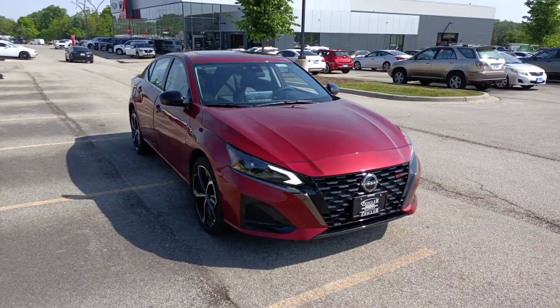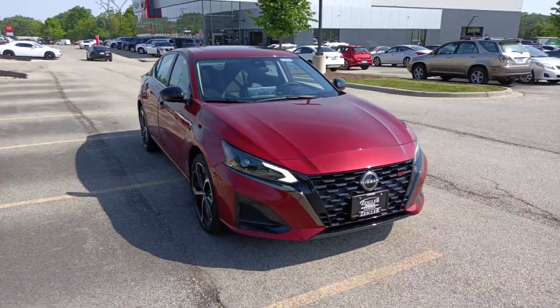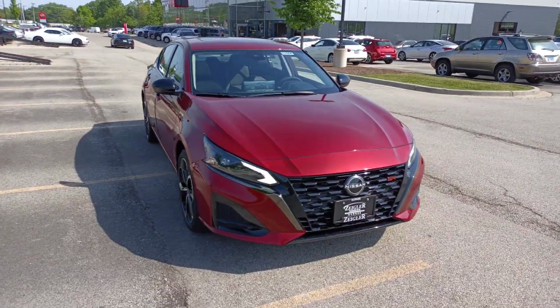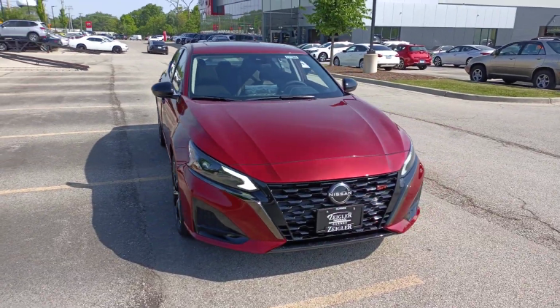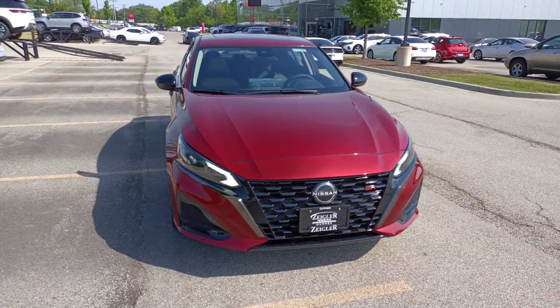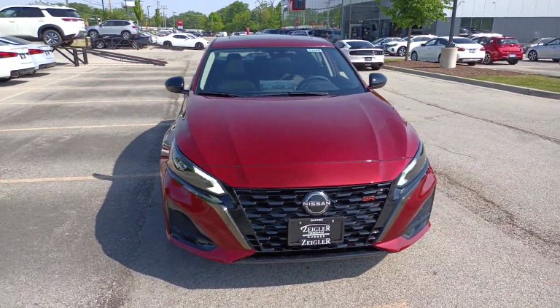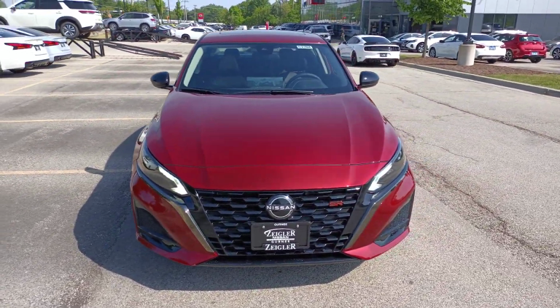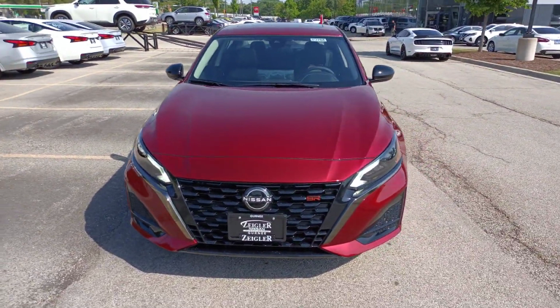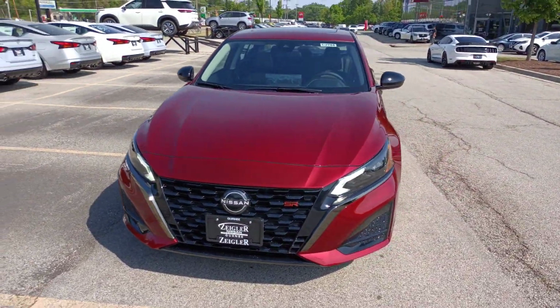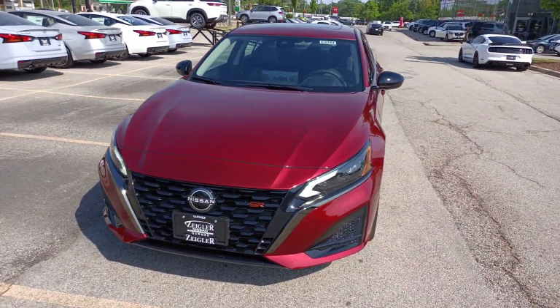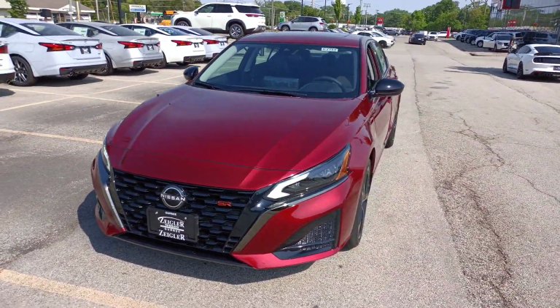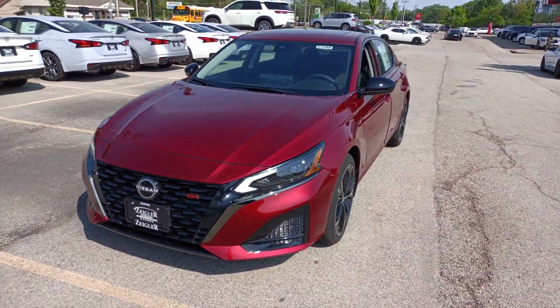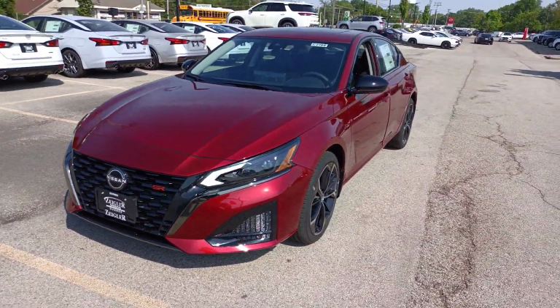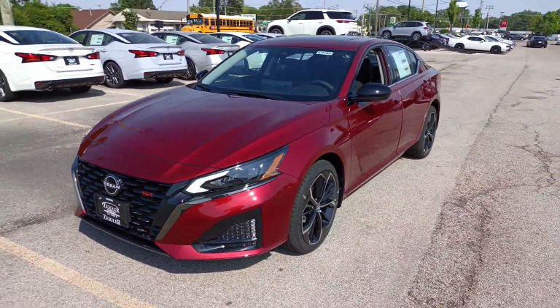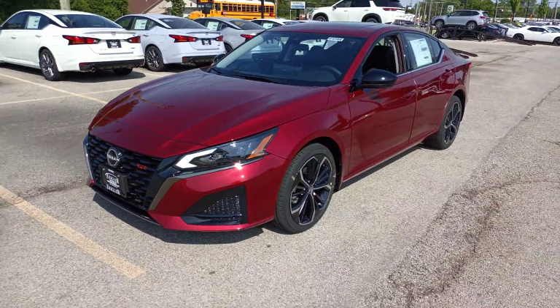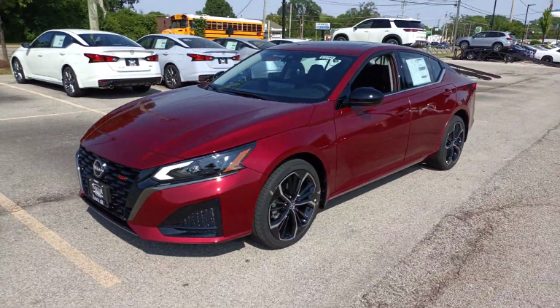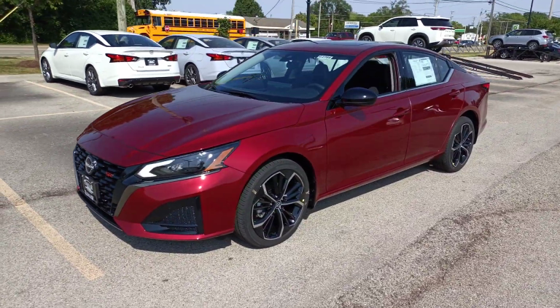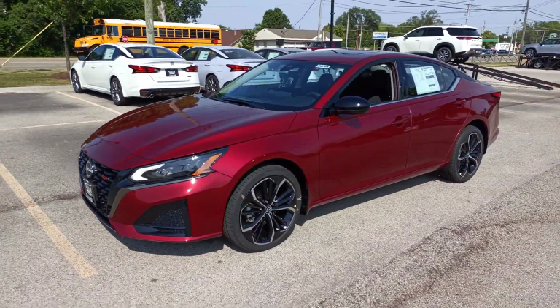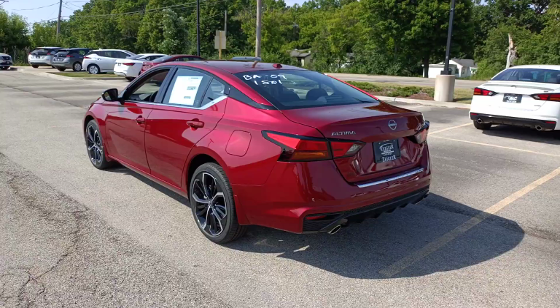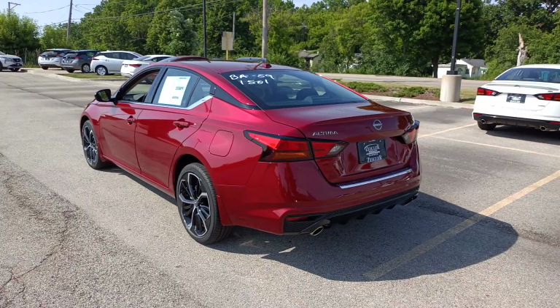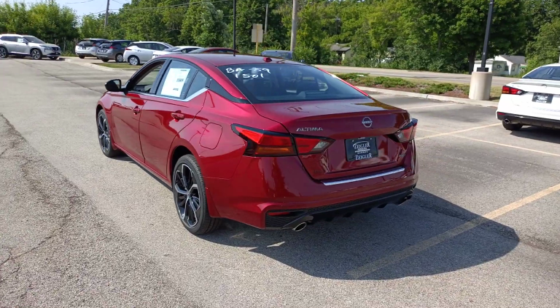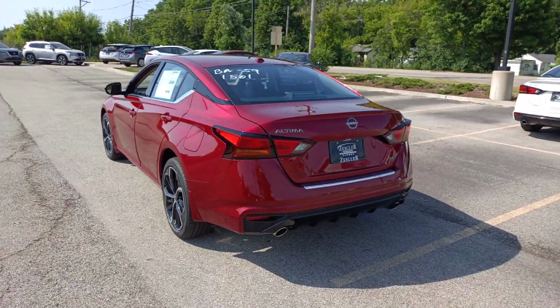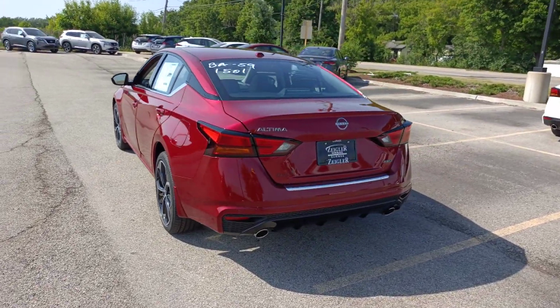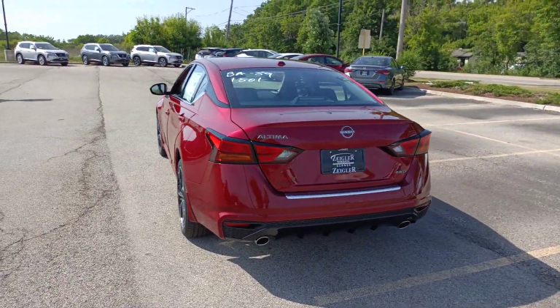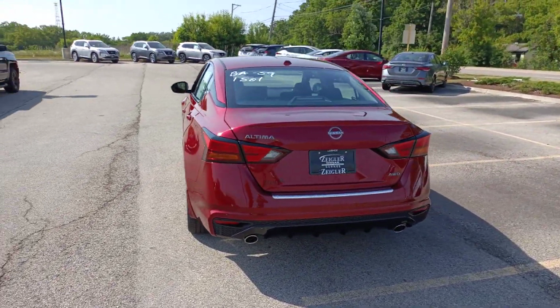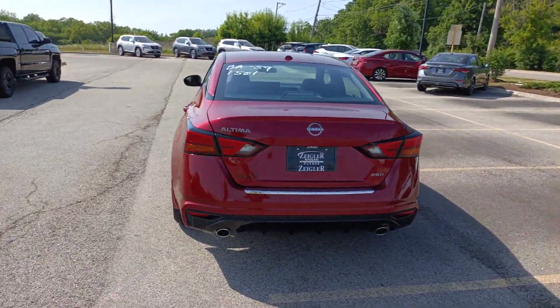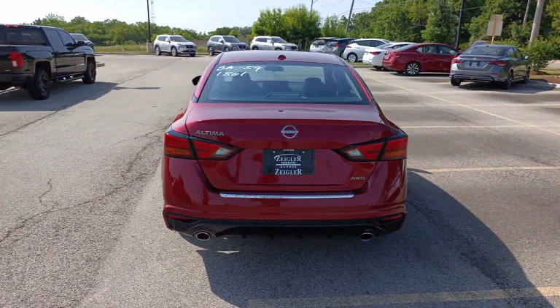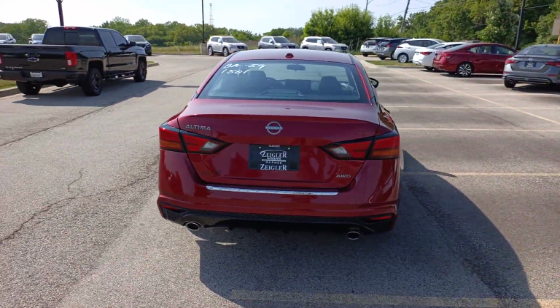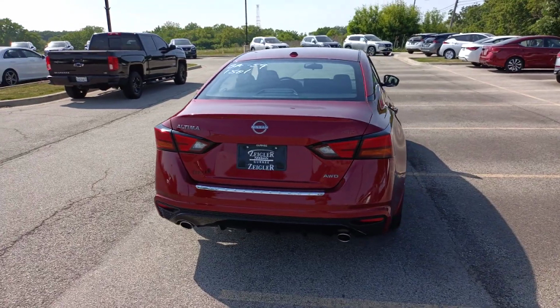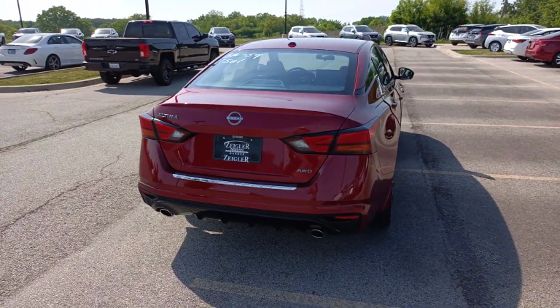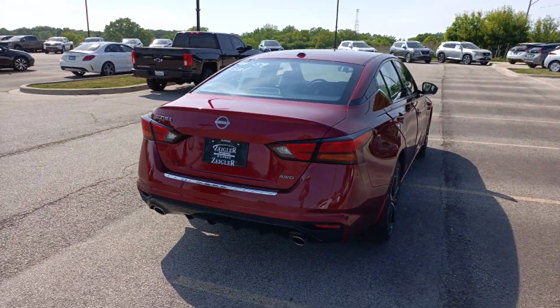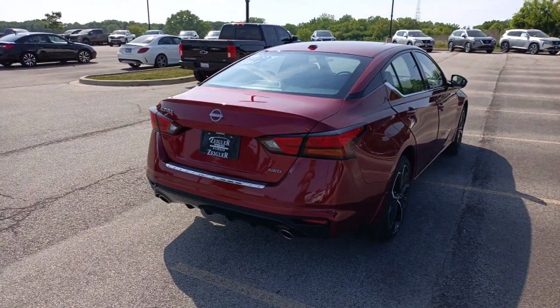You're going to love the 2023 Nissan Altima. Here's a stylish, family-friendly Nissan Altima, the midsize sedan with available all-wheel drive and standard driver assist safety features.